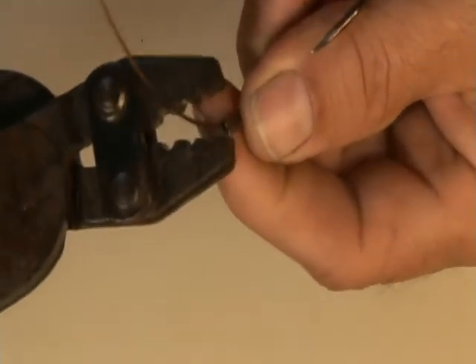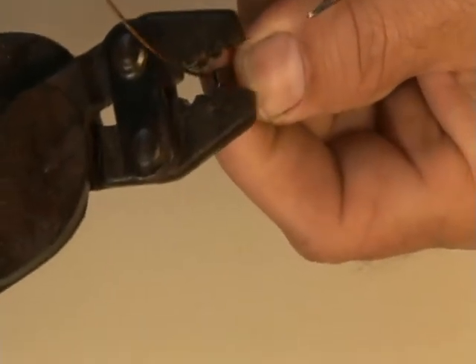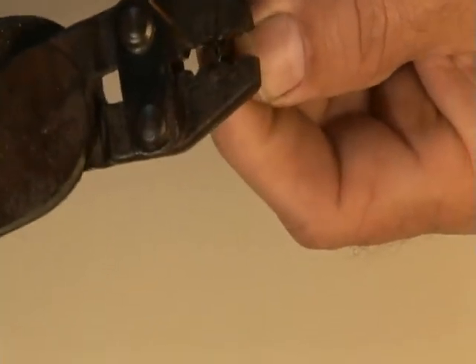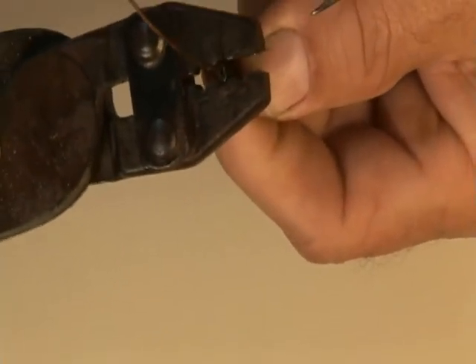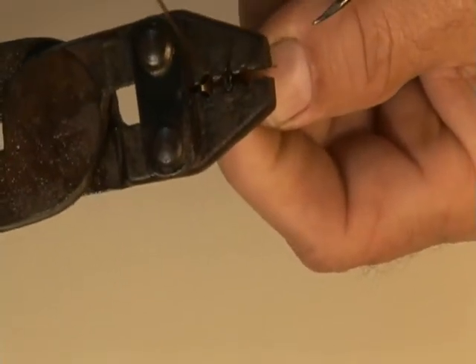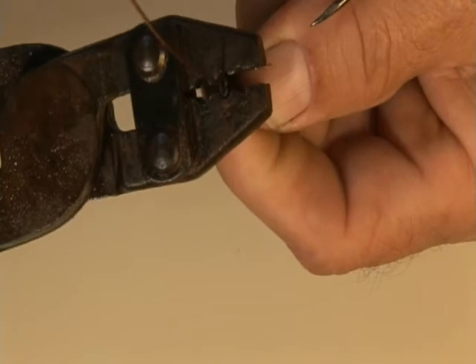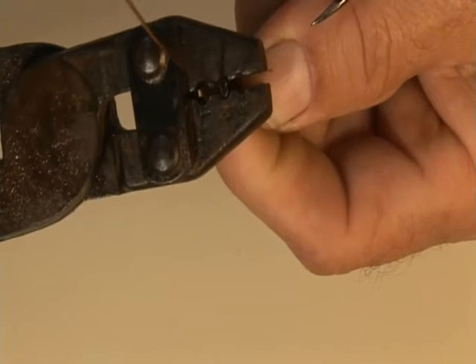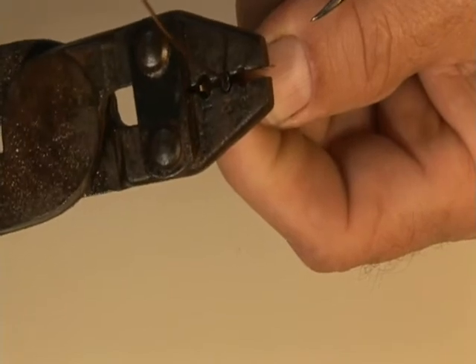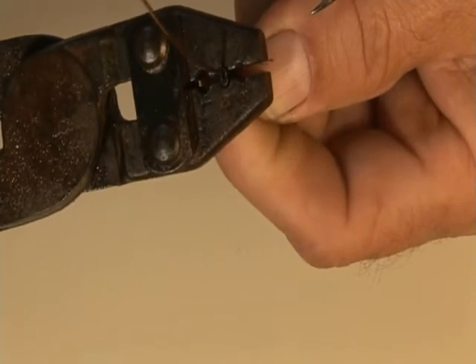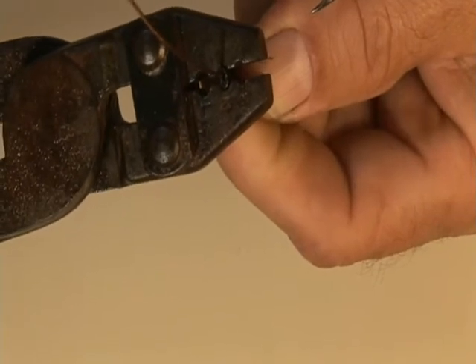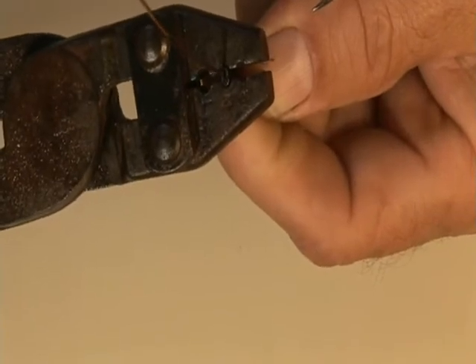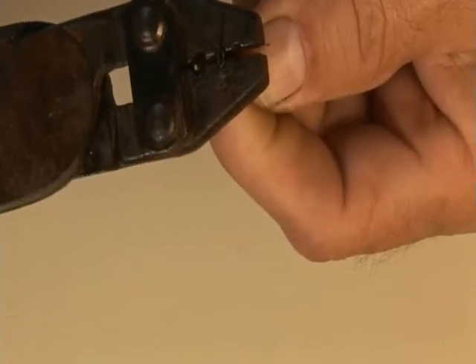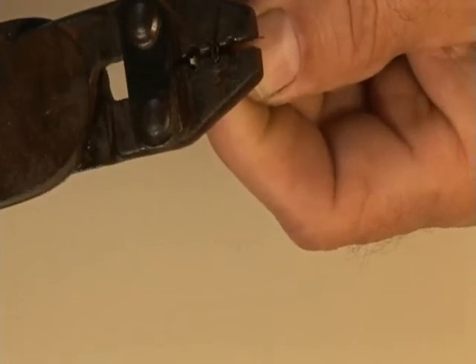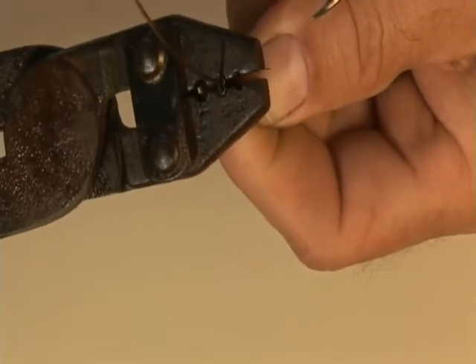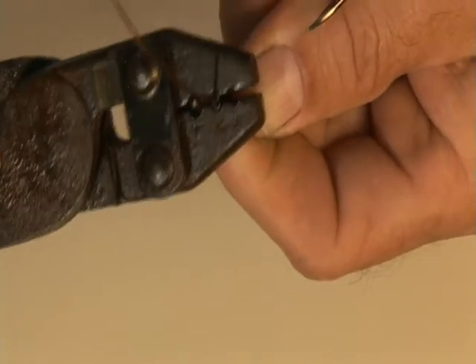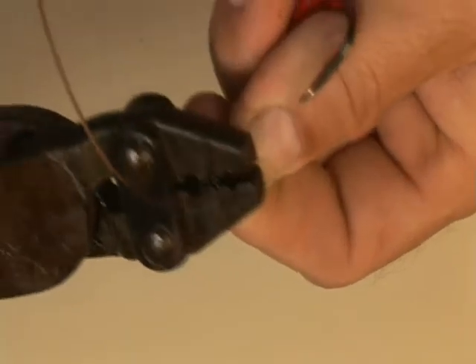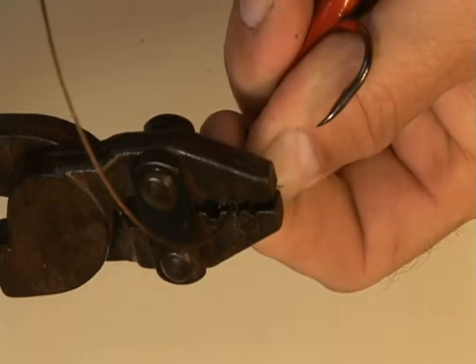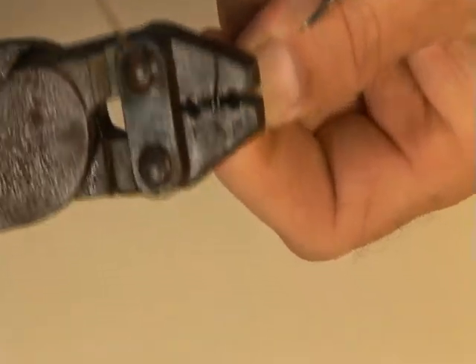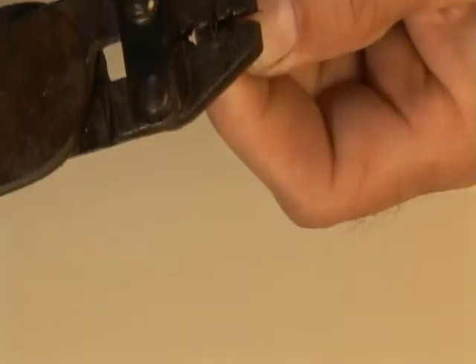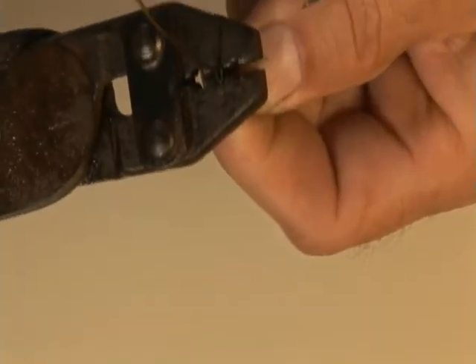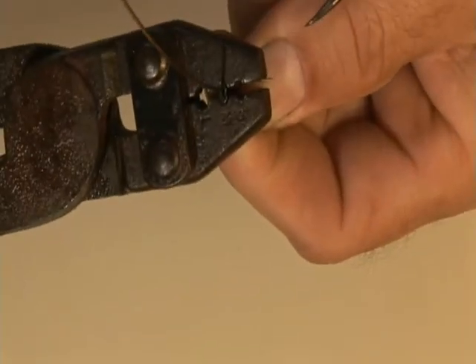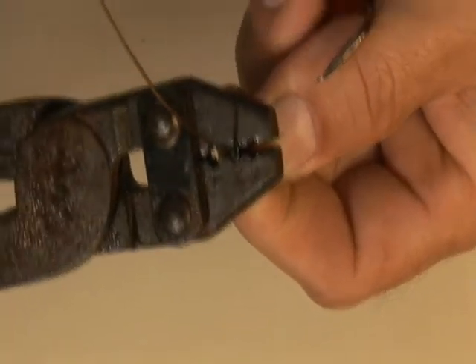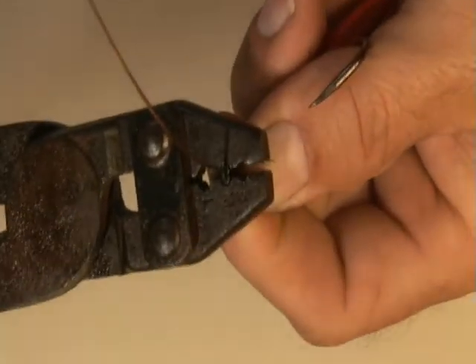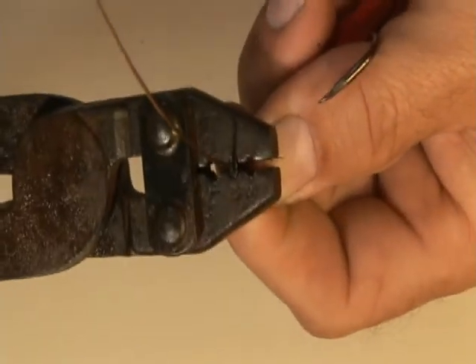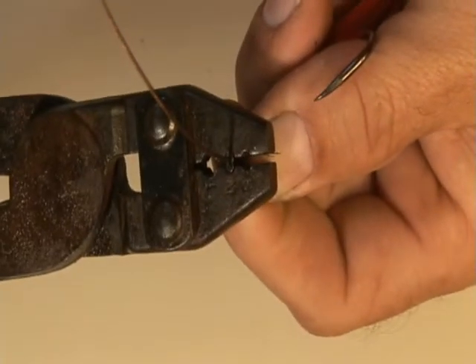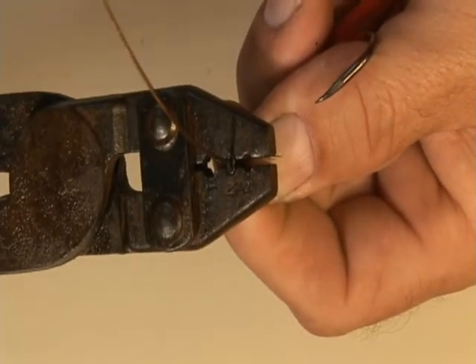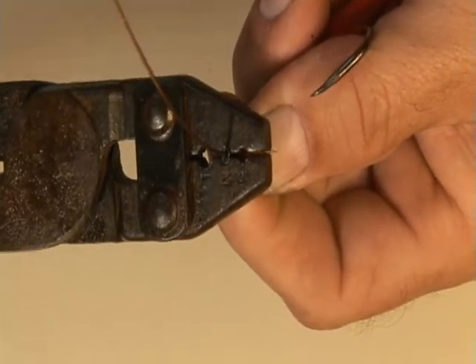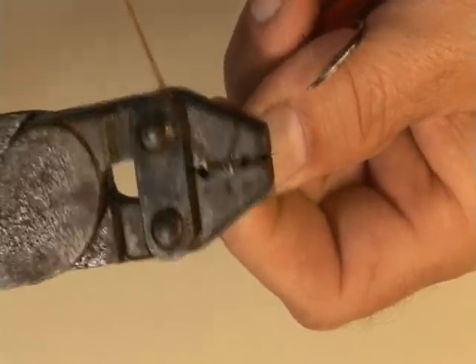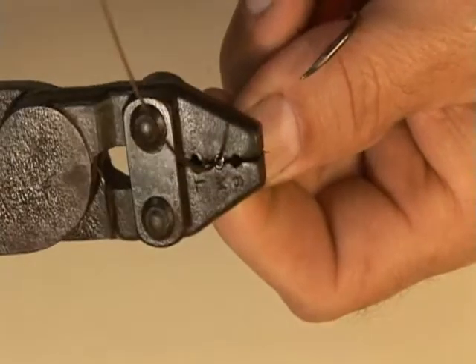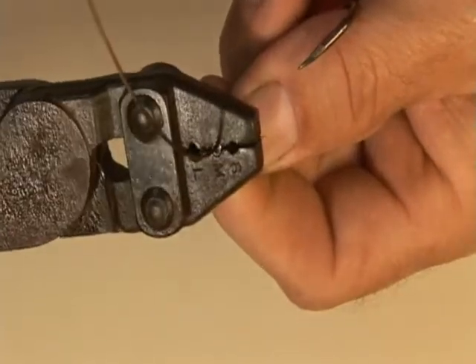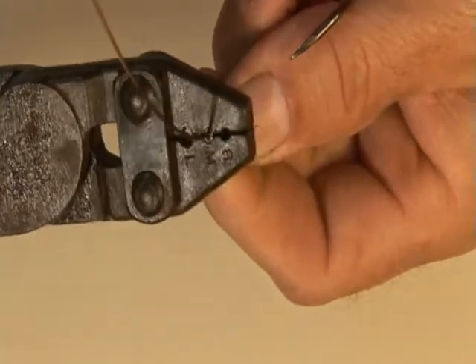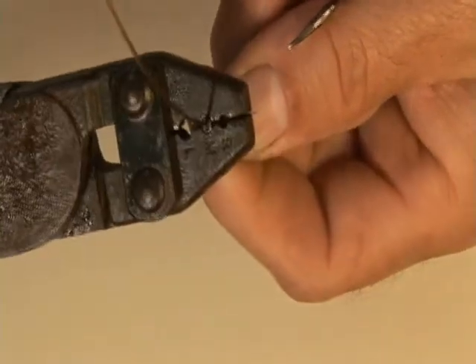Take your crimps, get it just right on there, push it down to where it's just right, and crimp it.